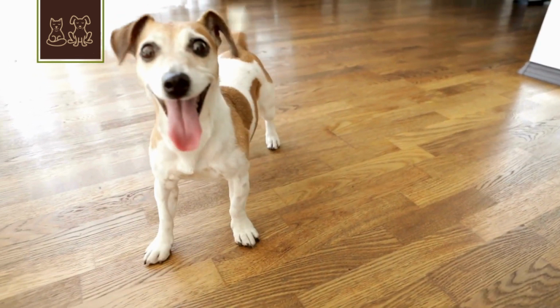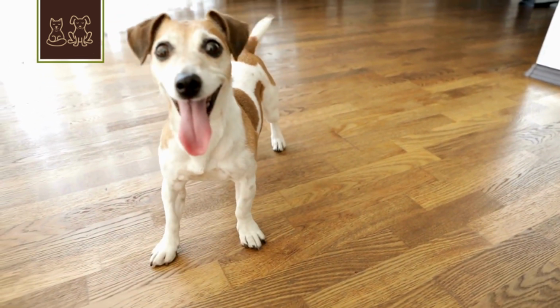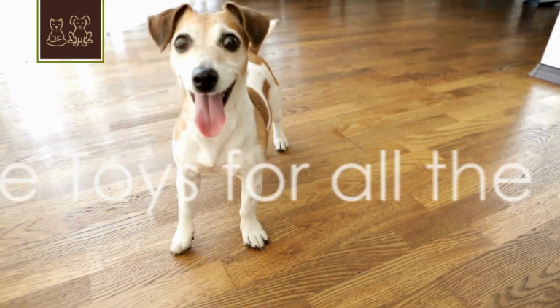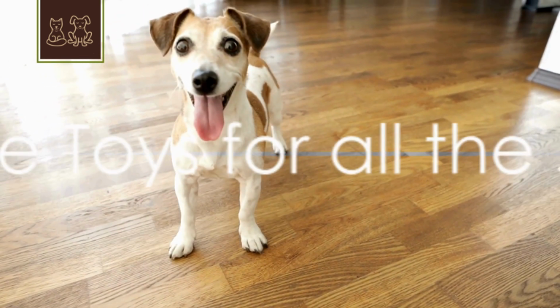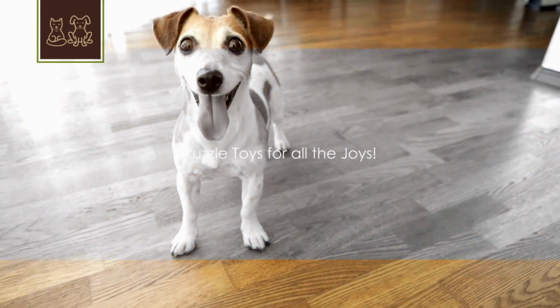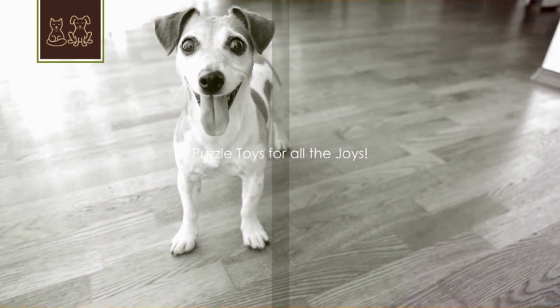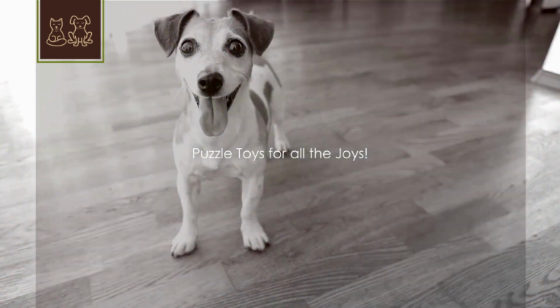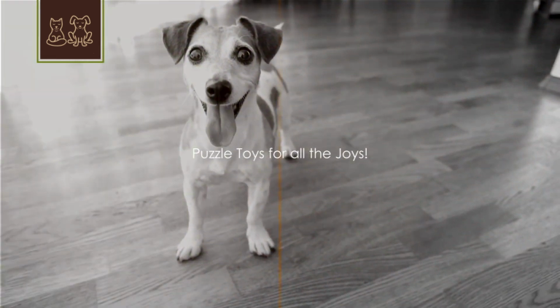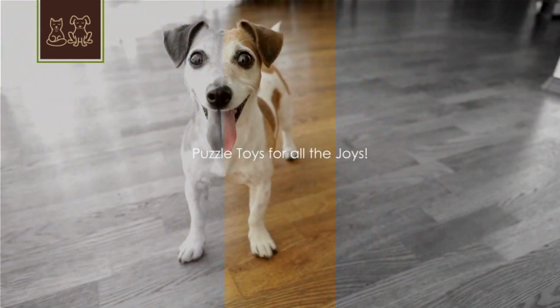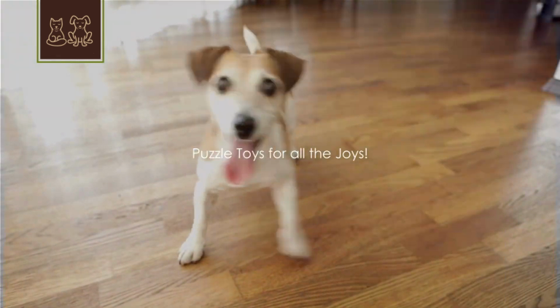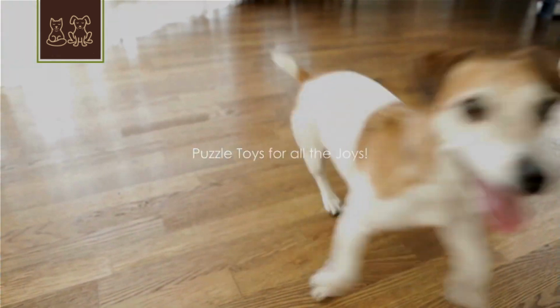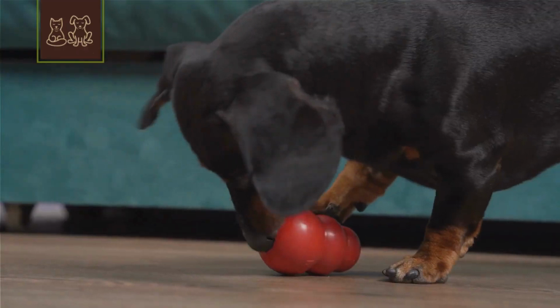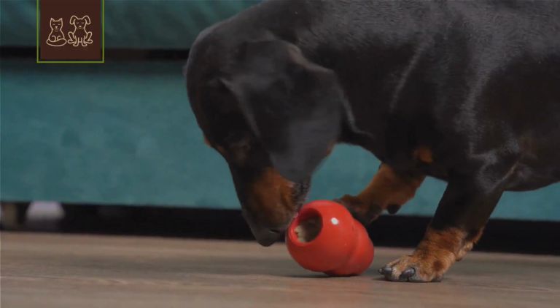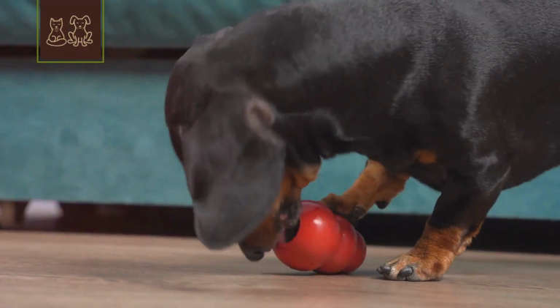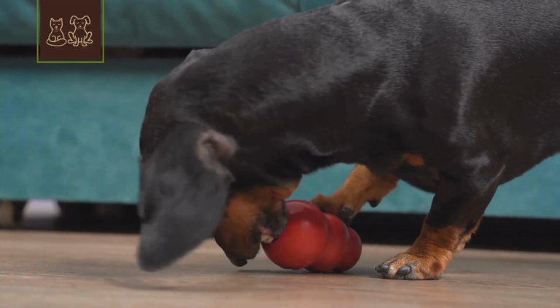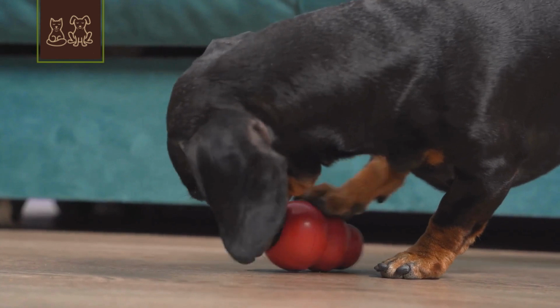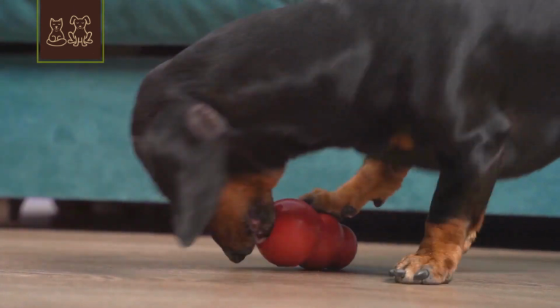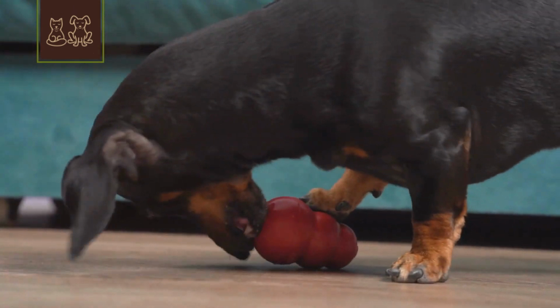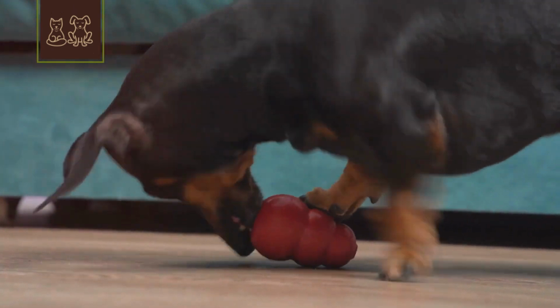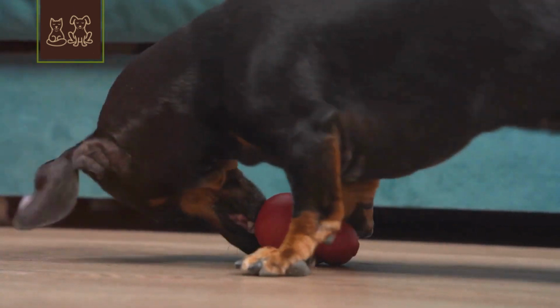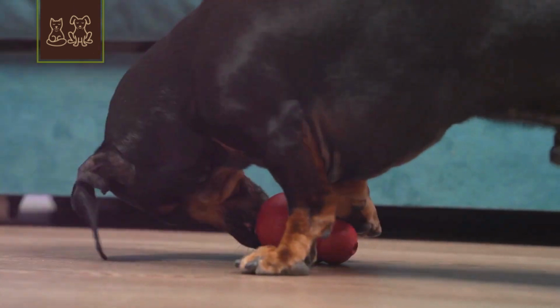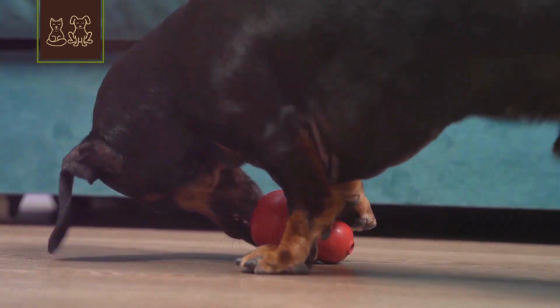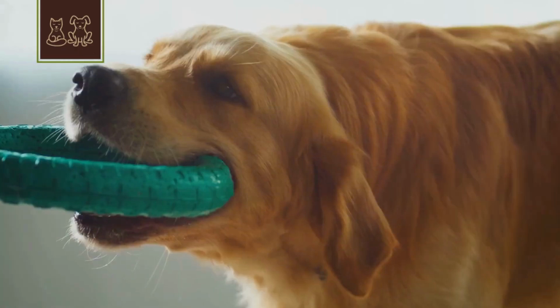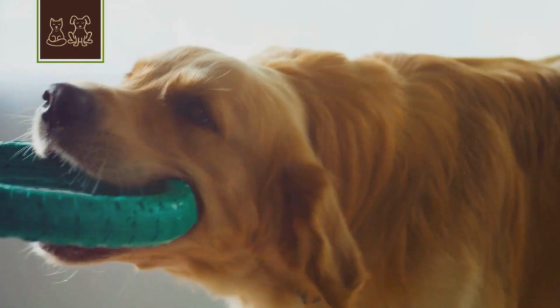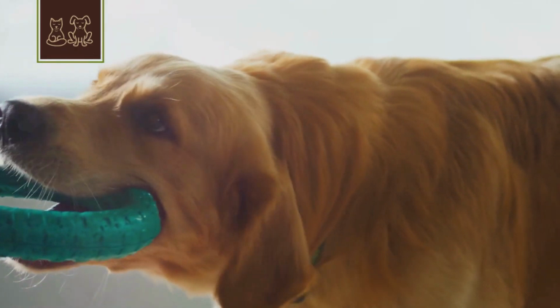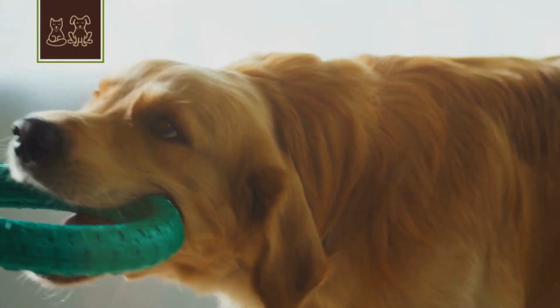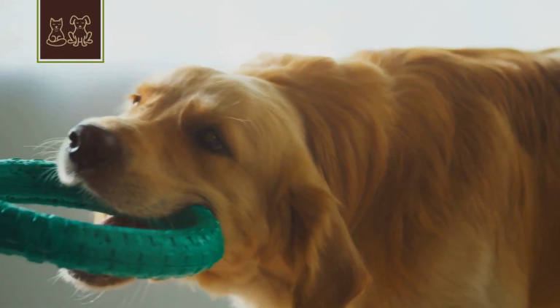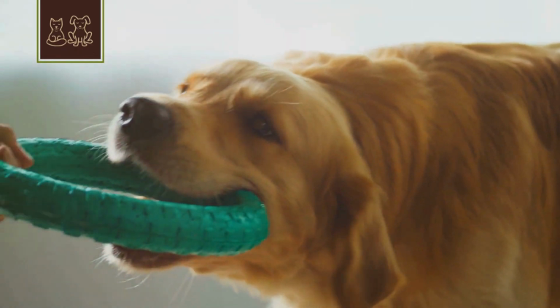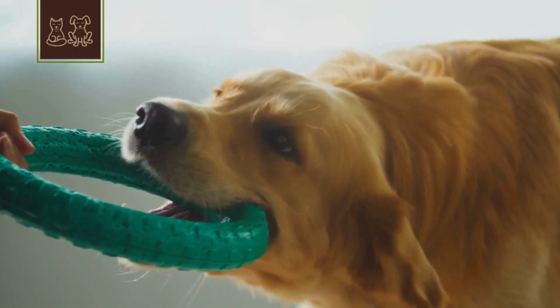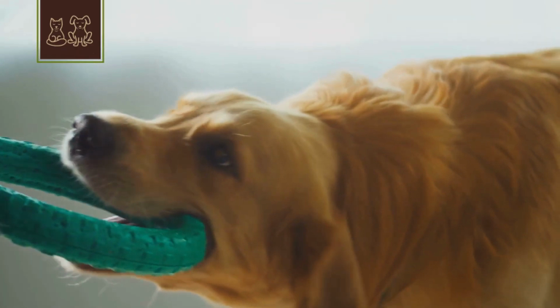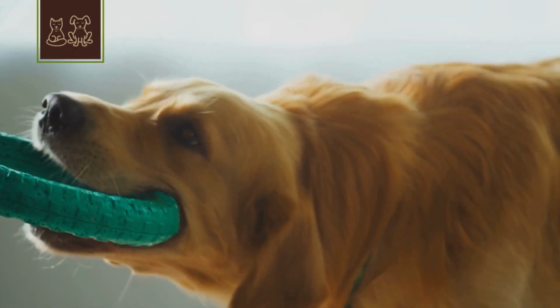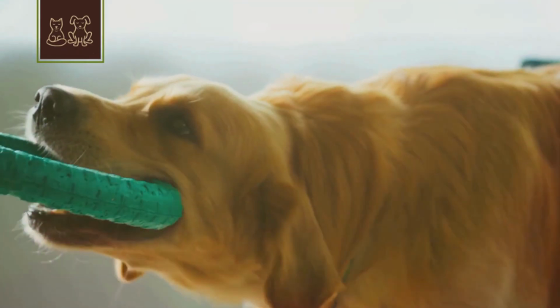4. Get them some puzzle toys or treat dispensing toys. It's like the canine version of a Rubik's Cube. It keeps them stimulated and focused, and they get a tasty reward for their effort.